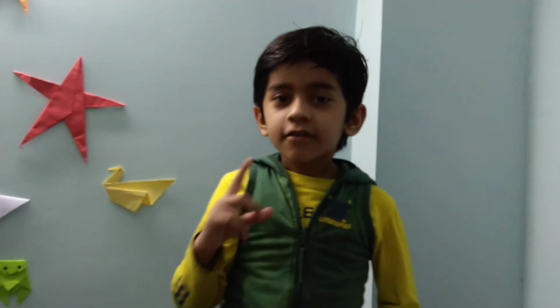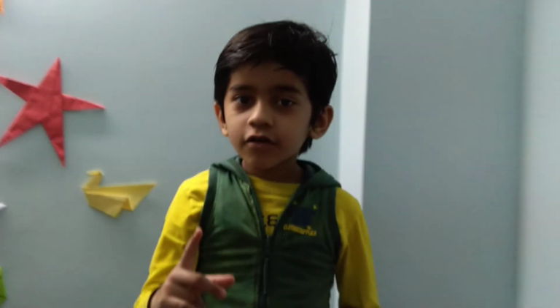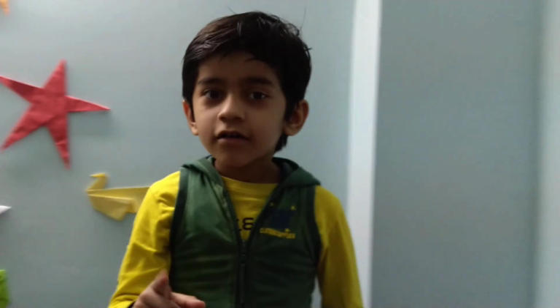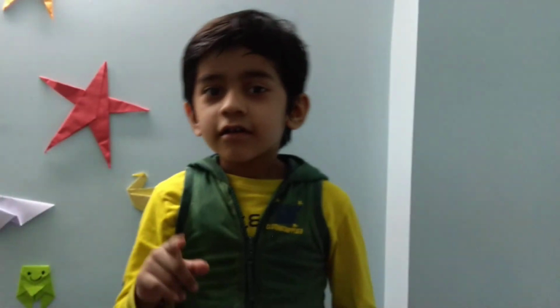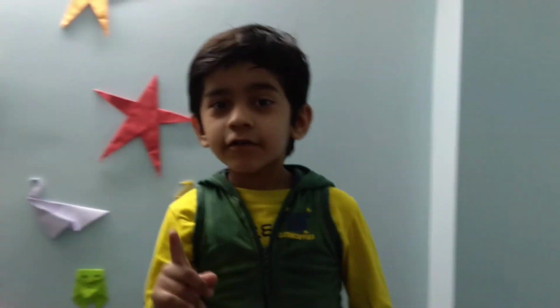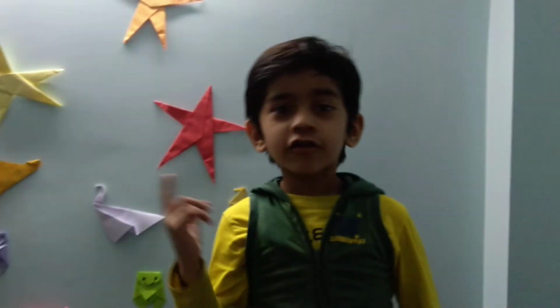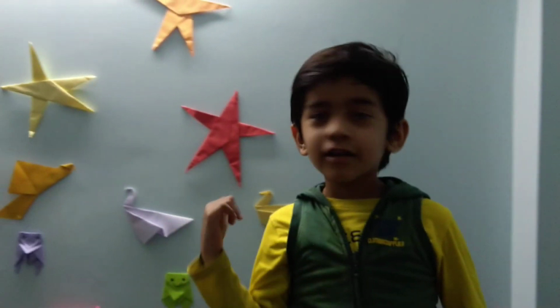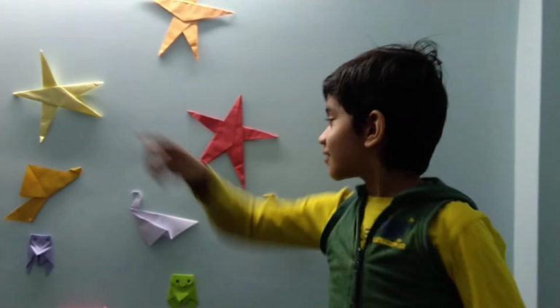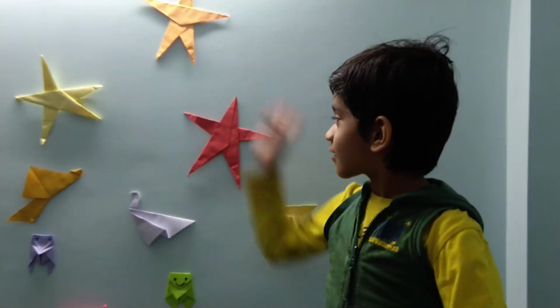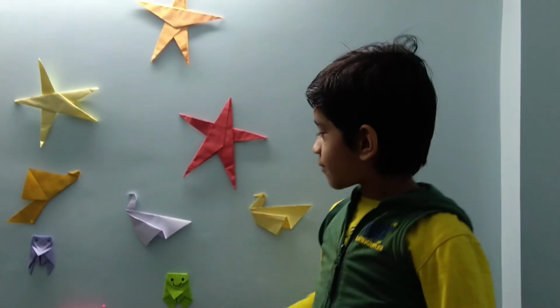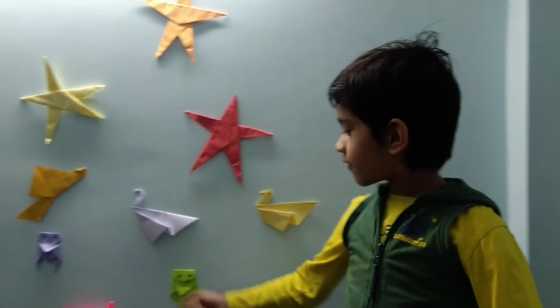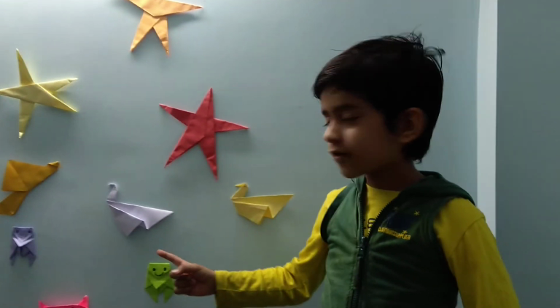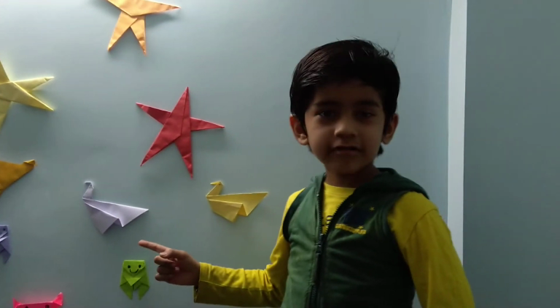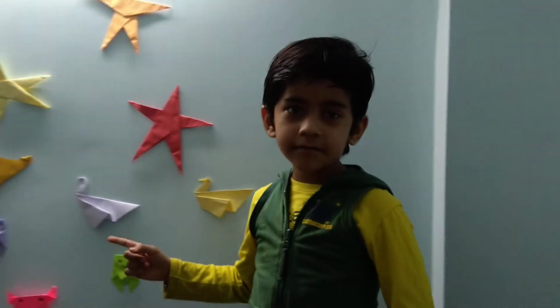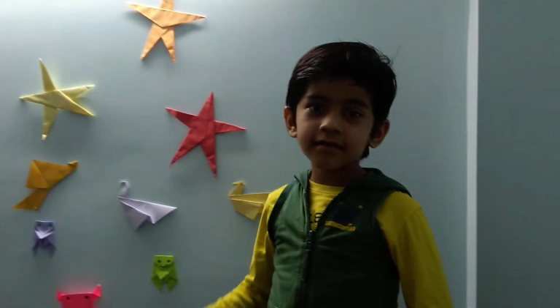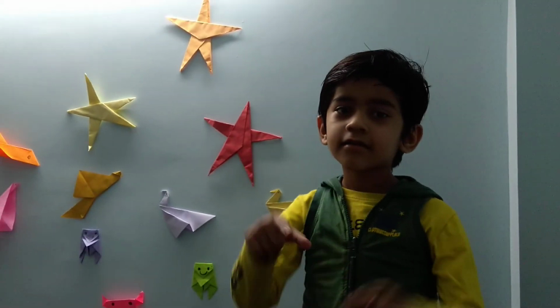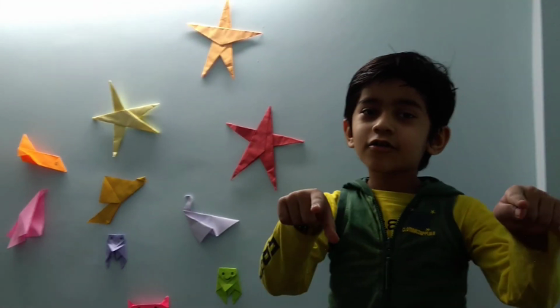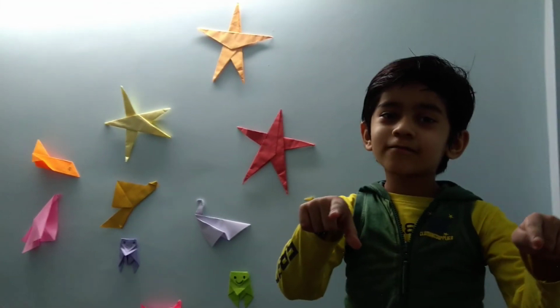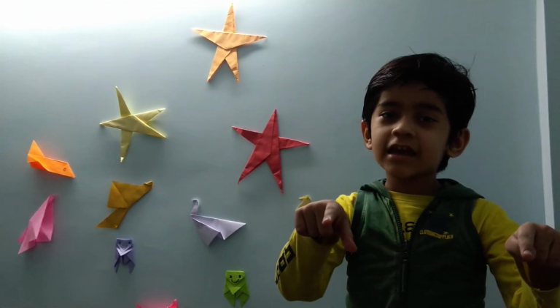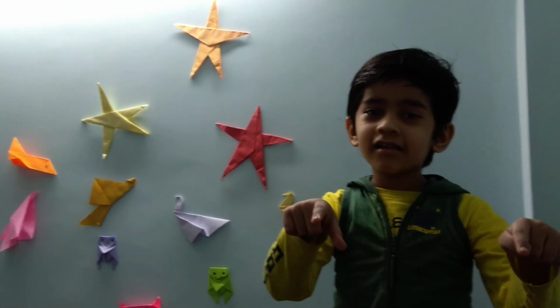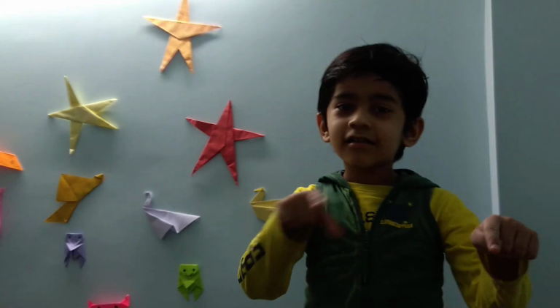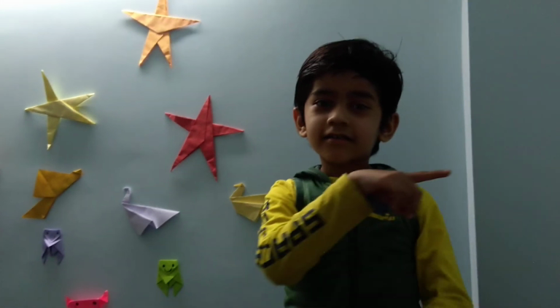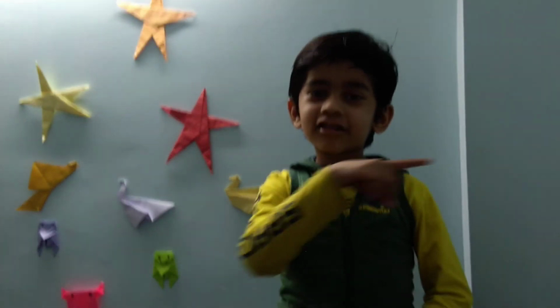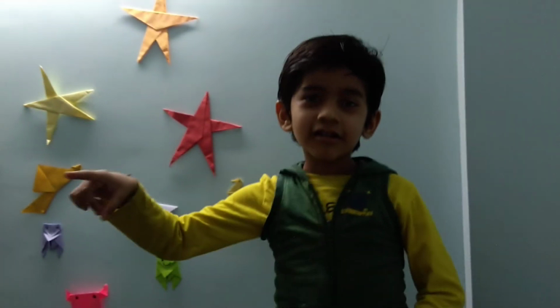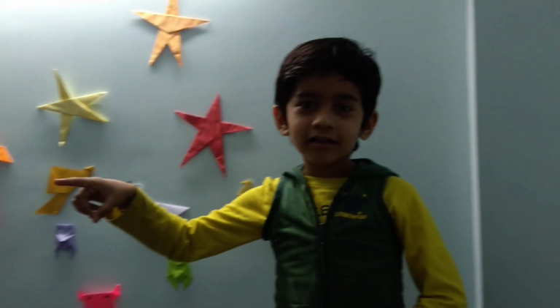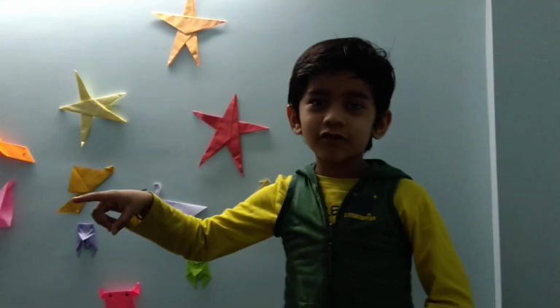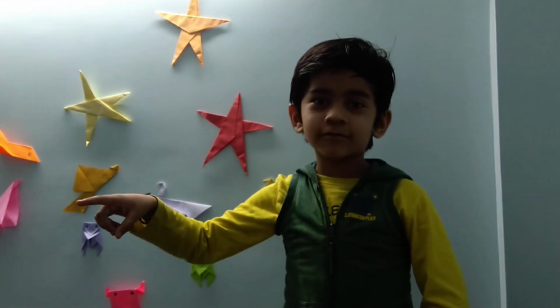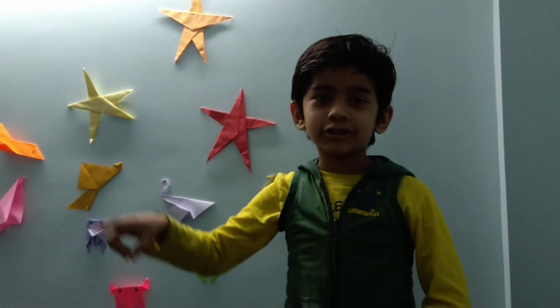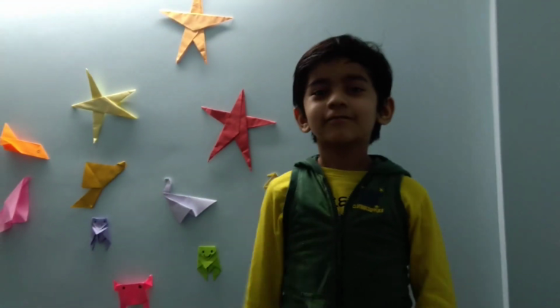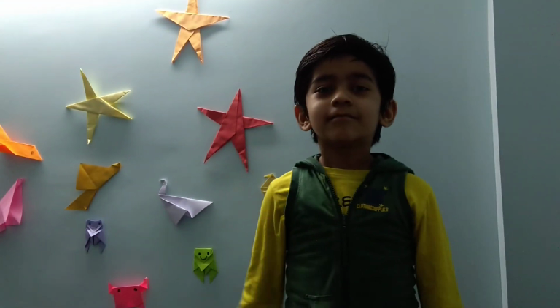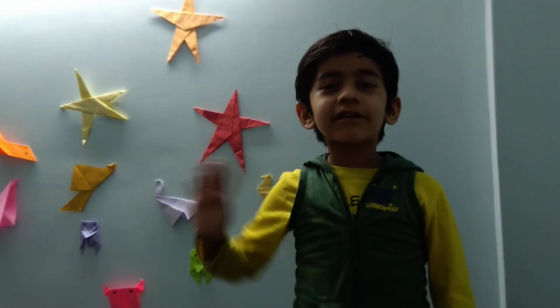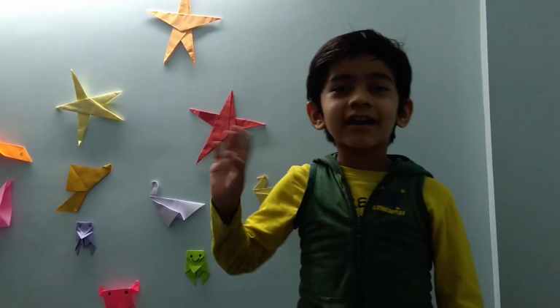So if you want to learn these type of origamis, go to my channel. Search Little Explorer Shivansh. Bye friends.